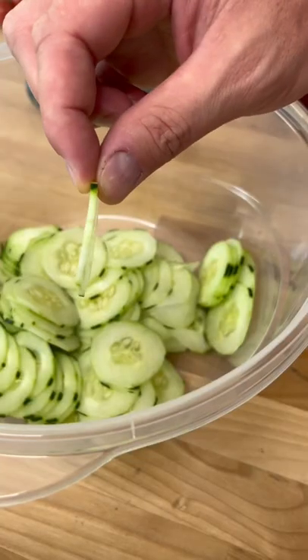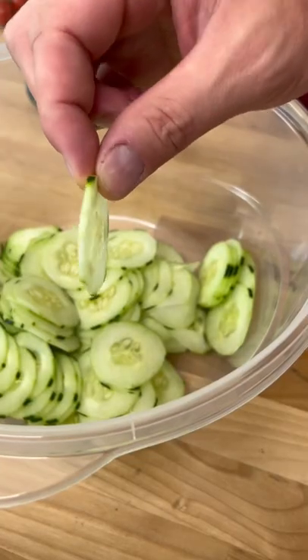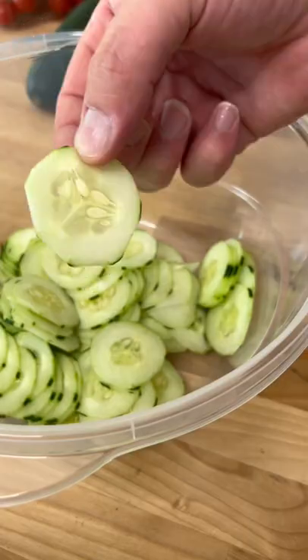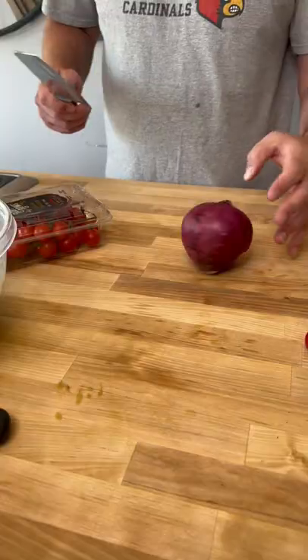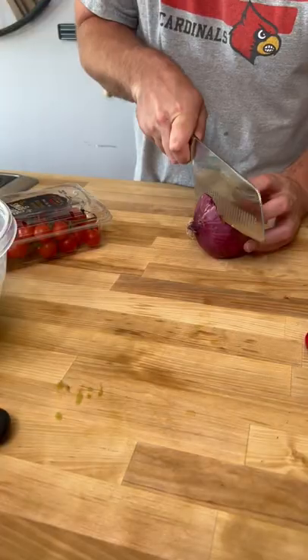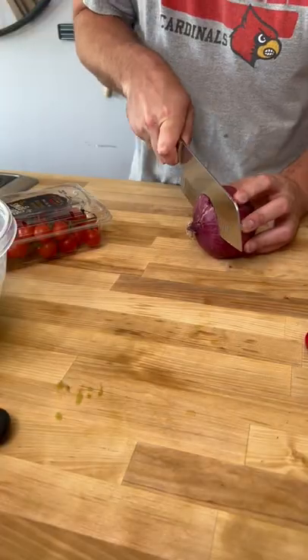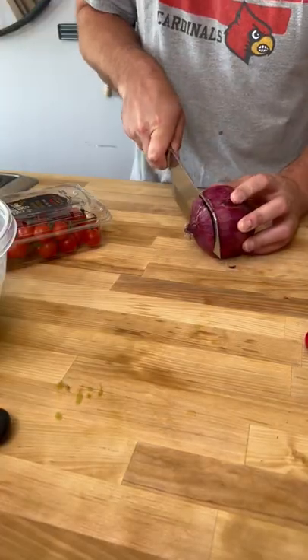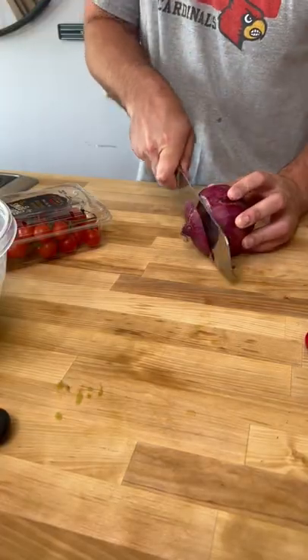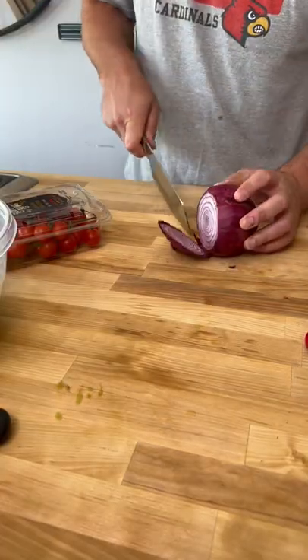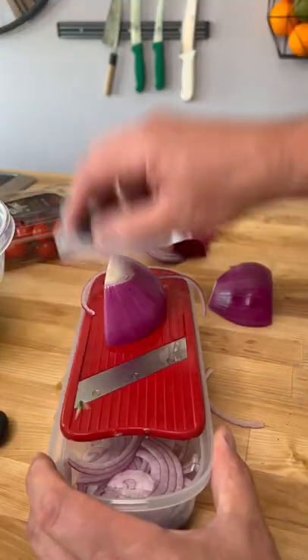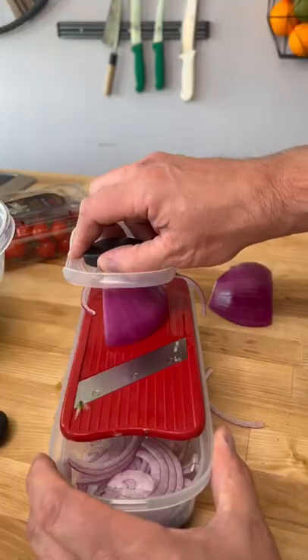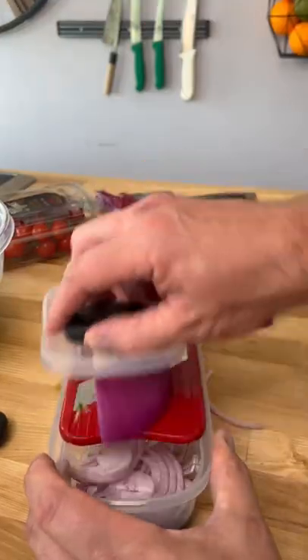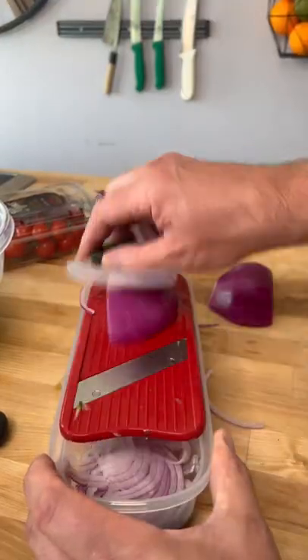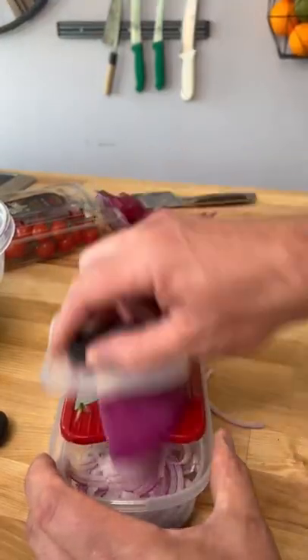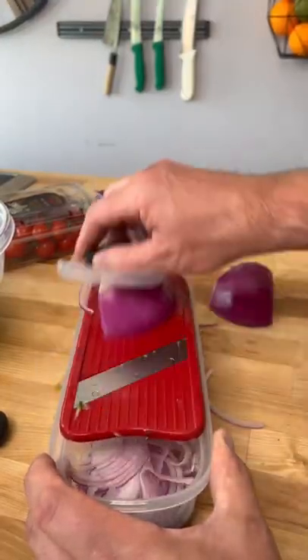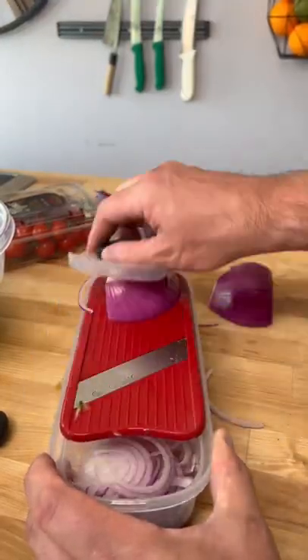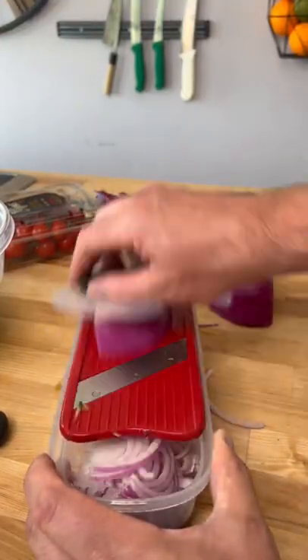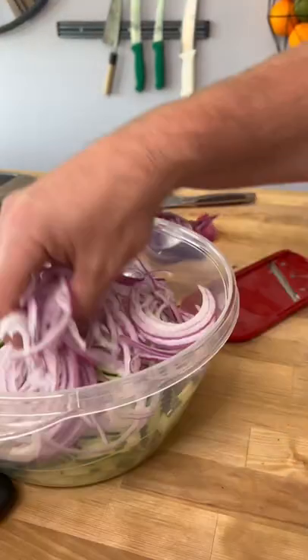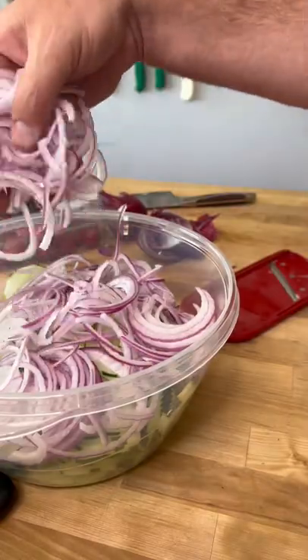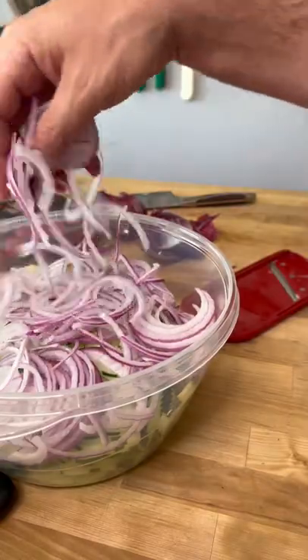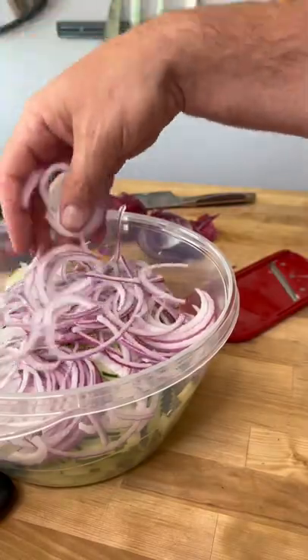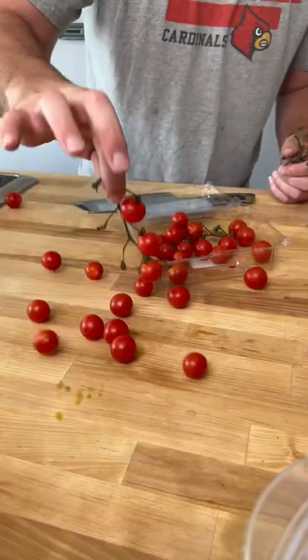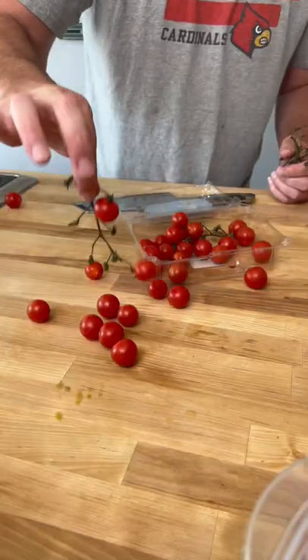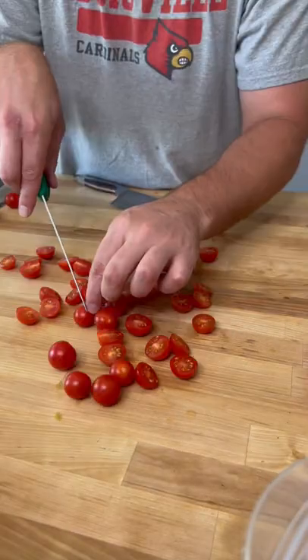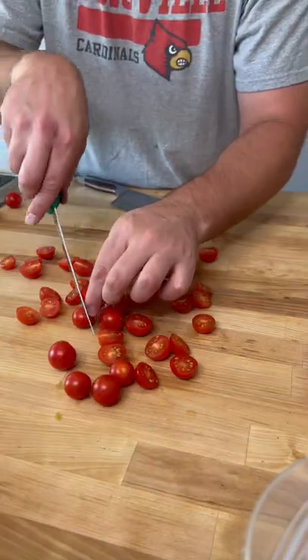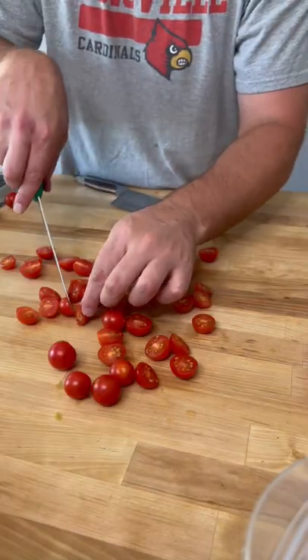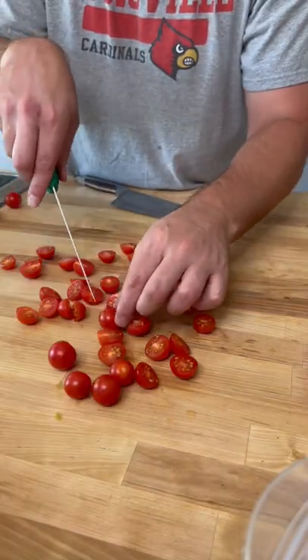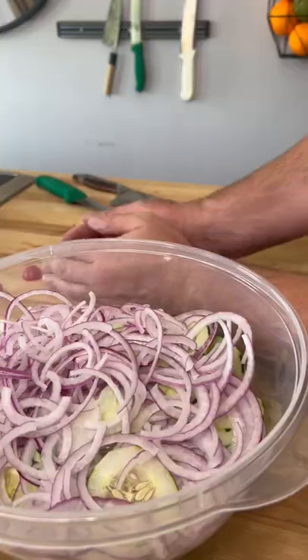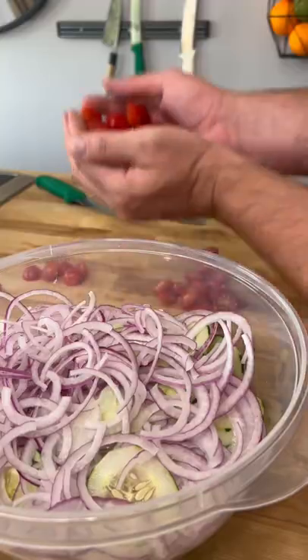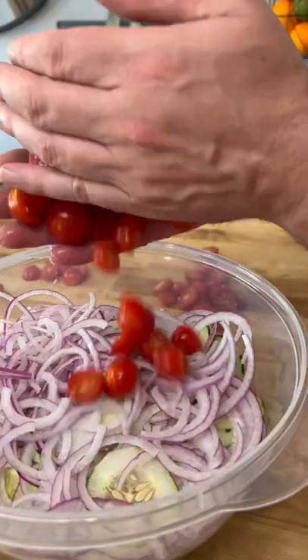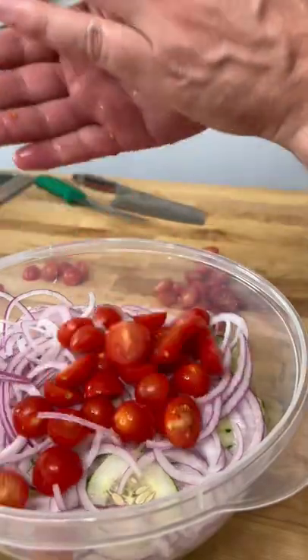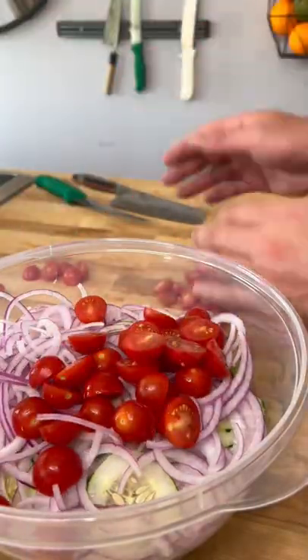I used one red onion. I used cherry tomatoes off the vine and also used some mozzarella. I cut up the cherry tomatoes one slice and I cut up the mozzarella one slice.